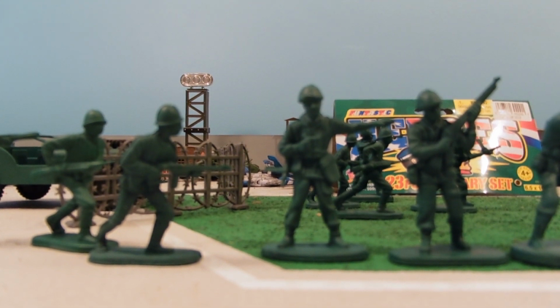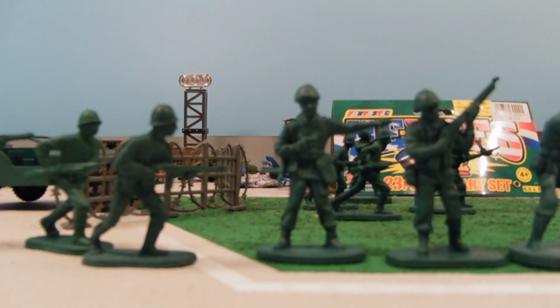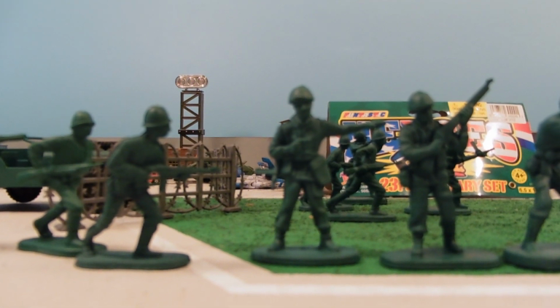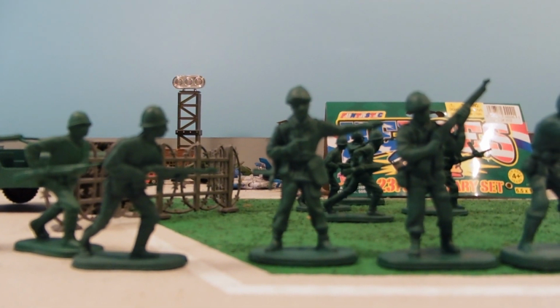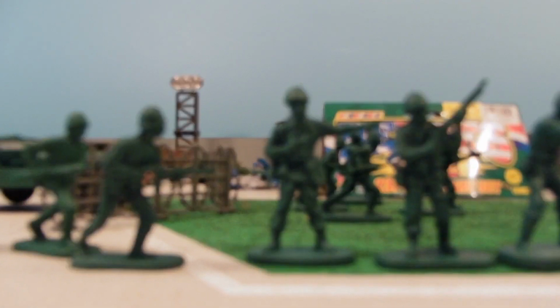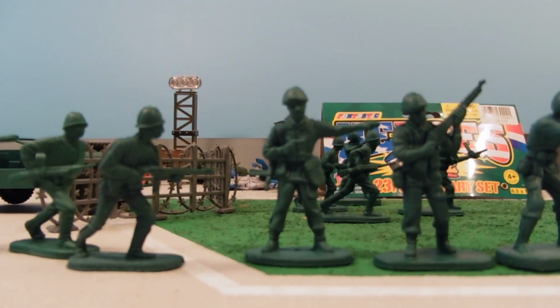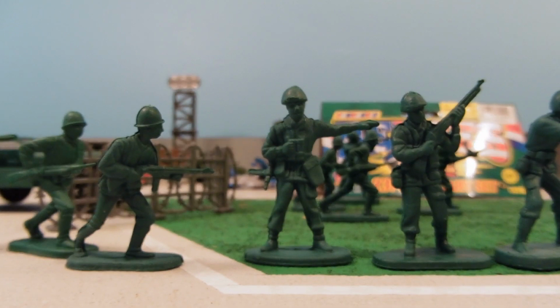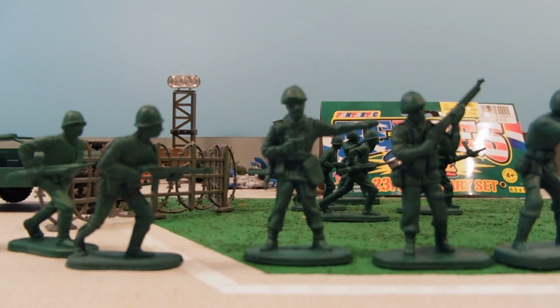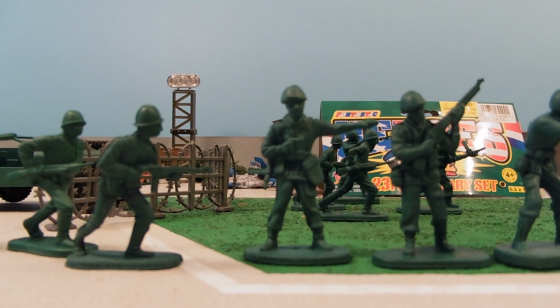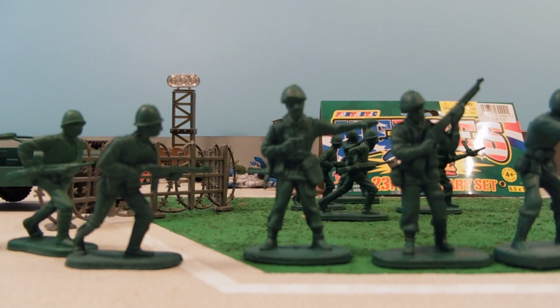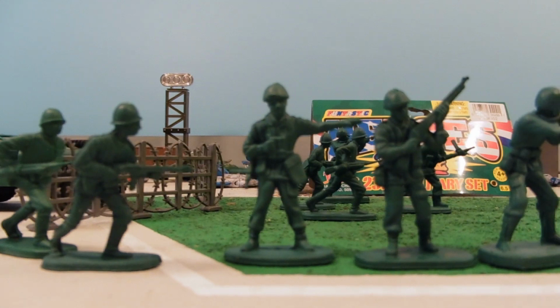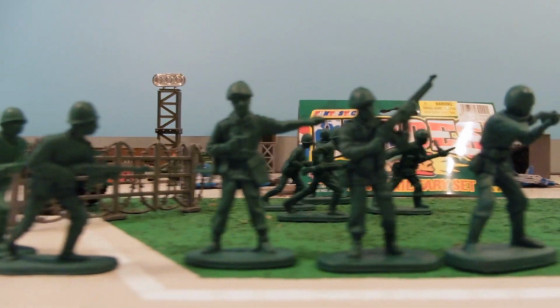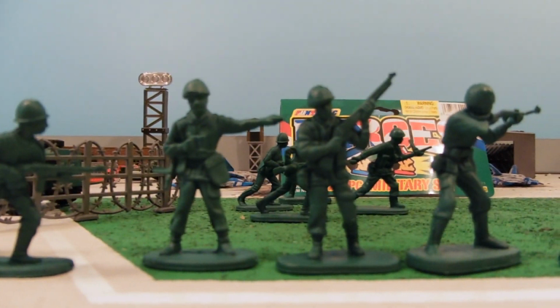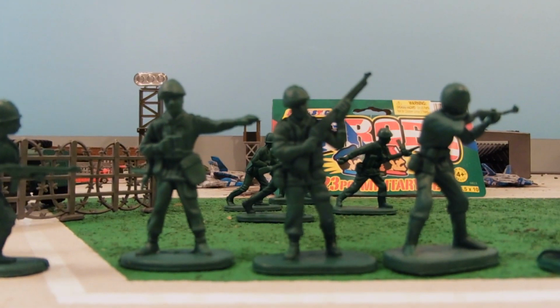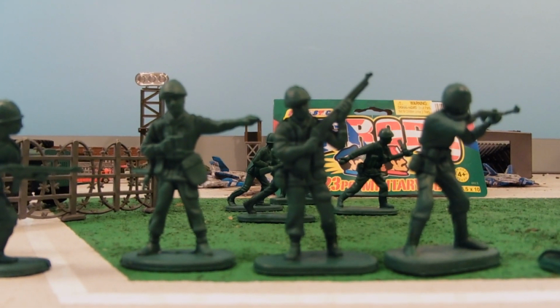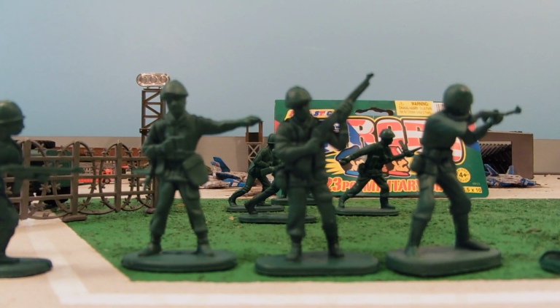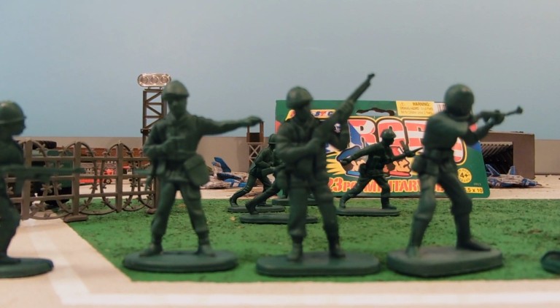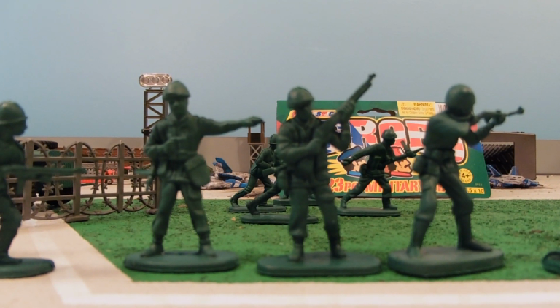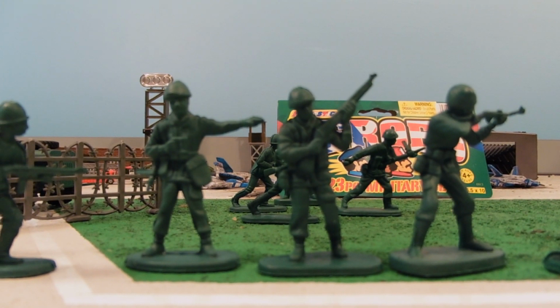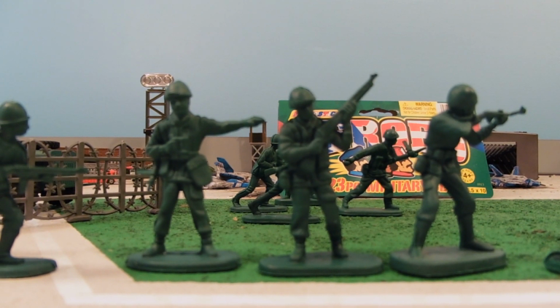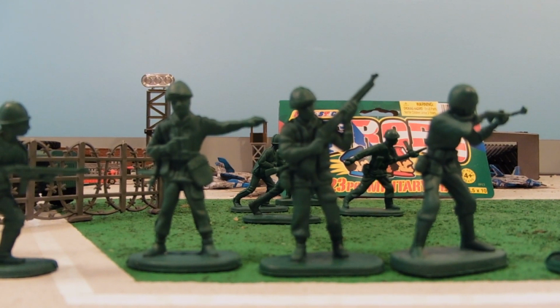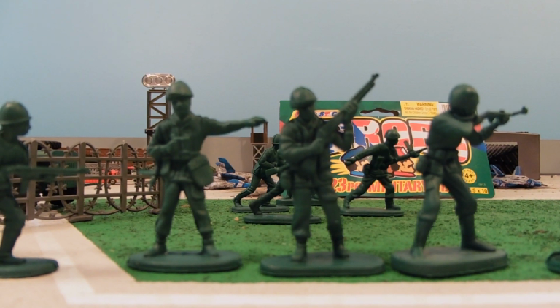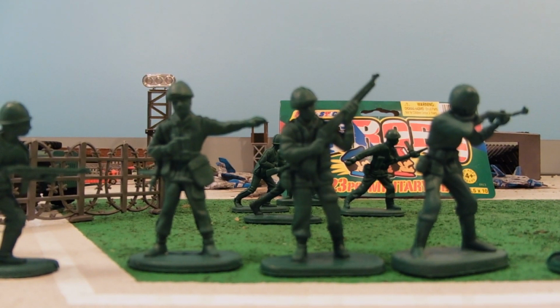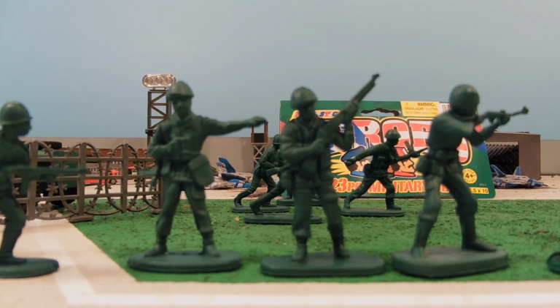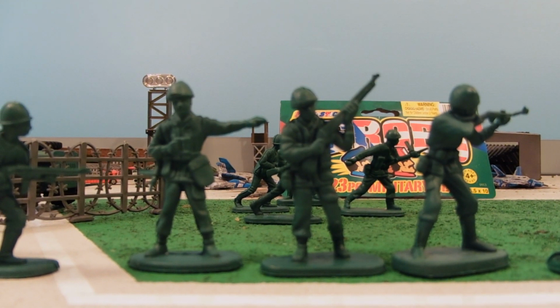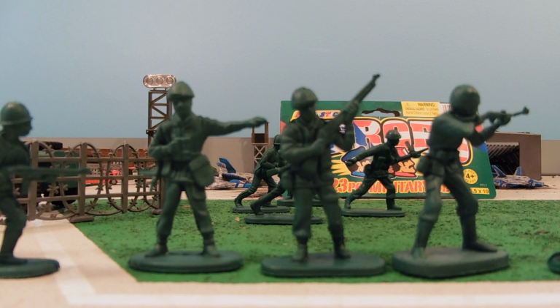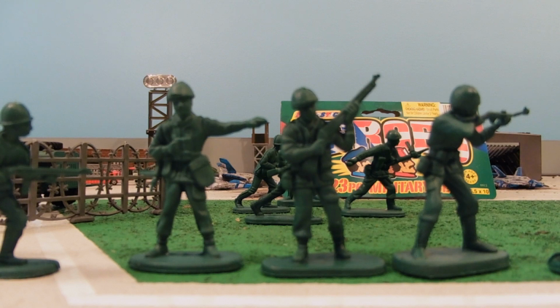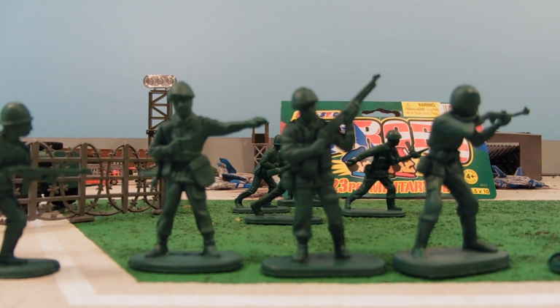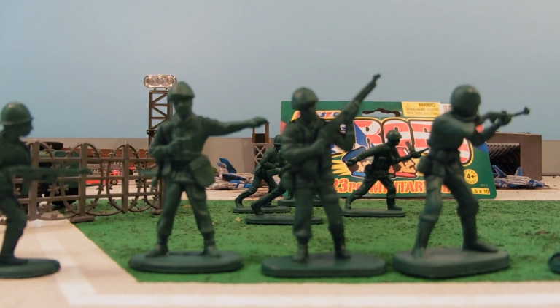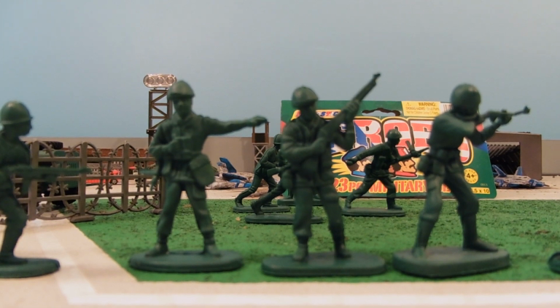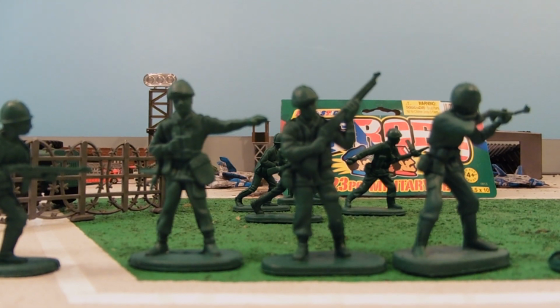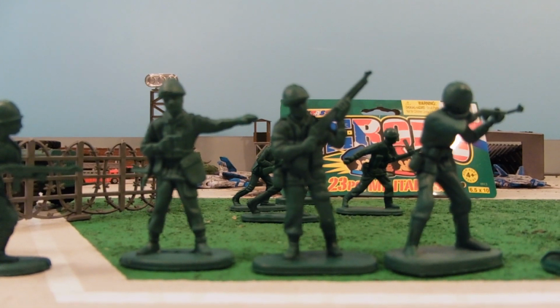We have the guy who's pointing to all these running men, you know, telling them where they should be going. Soldier who's marching, carrying his rifle — a lot of people going, and these guys got places to be.